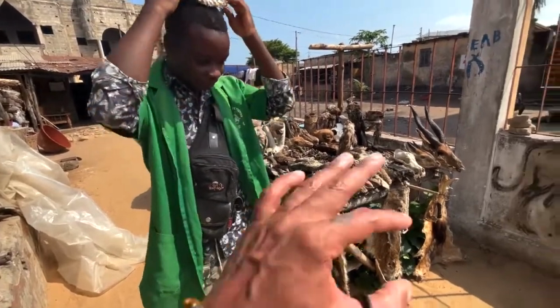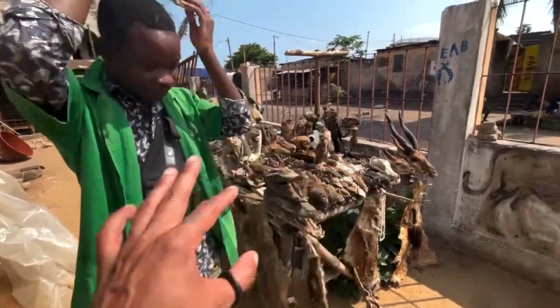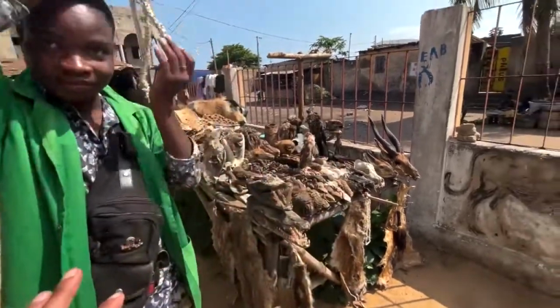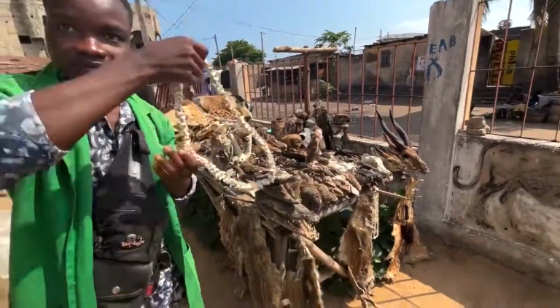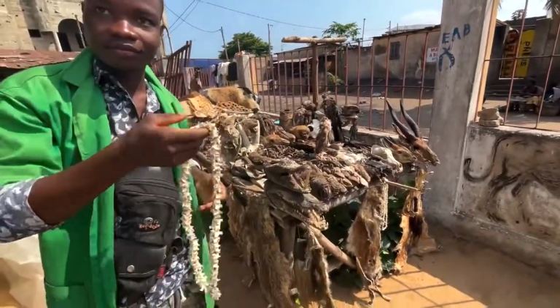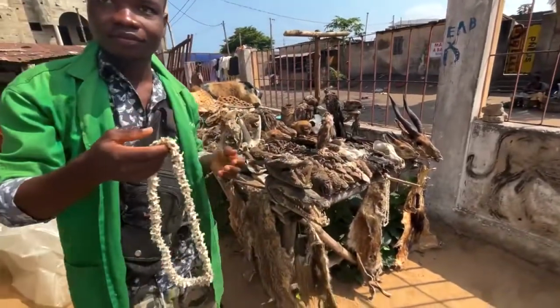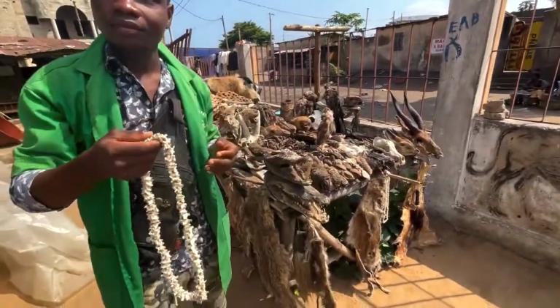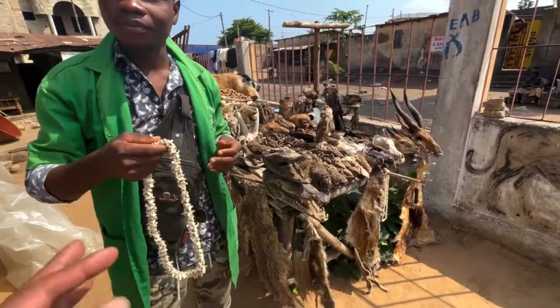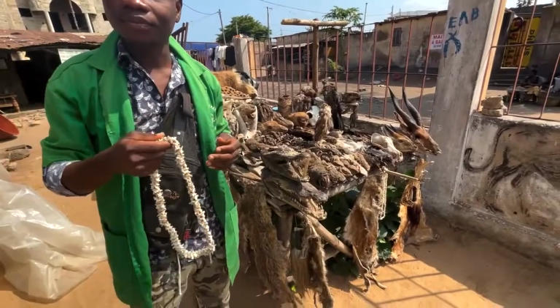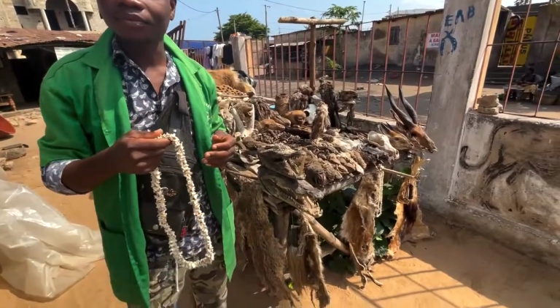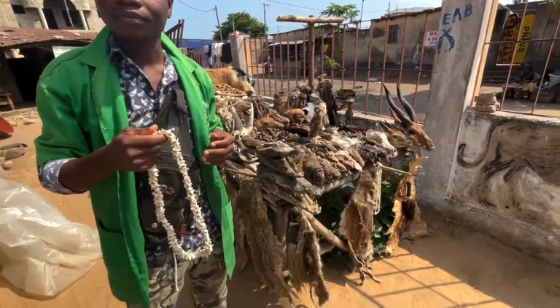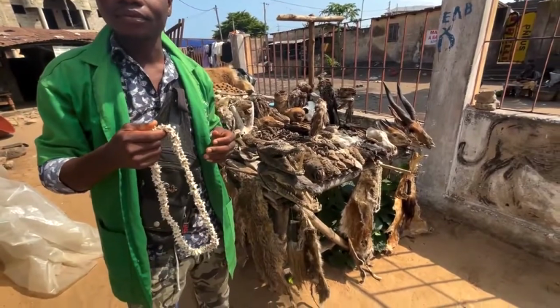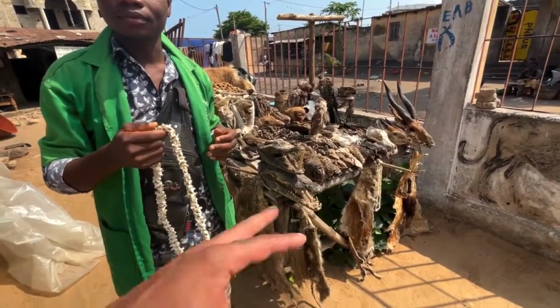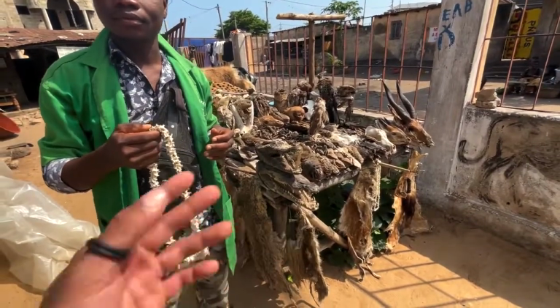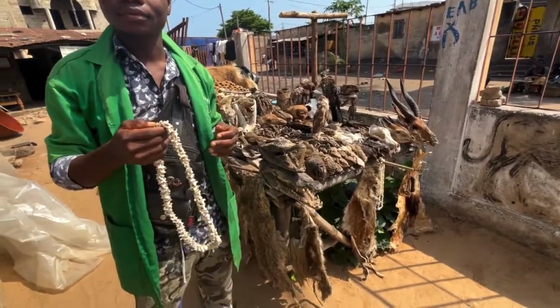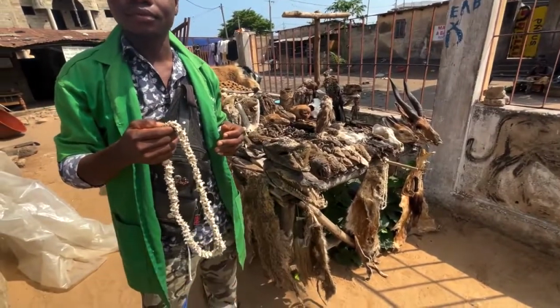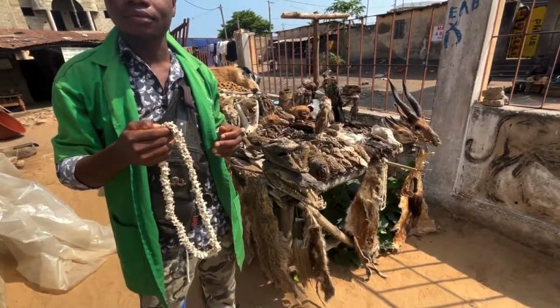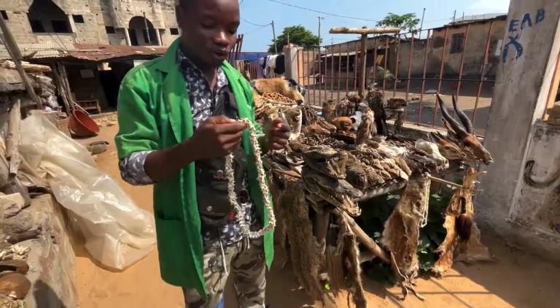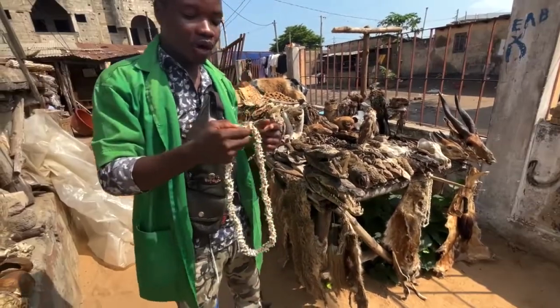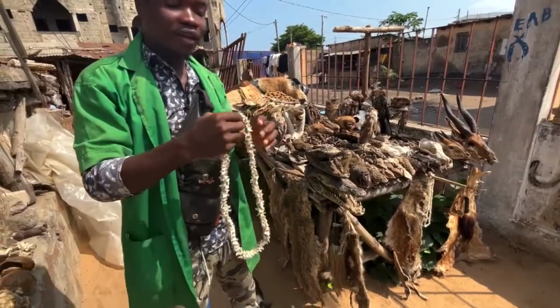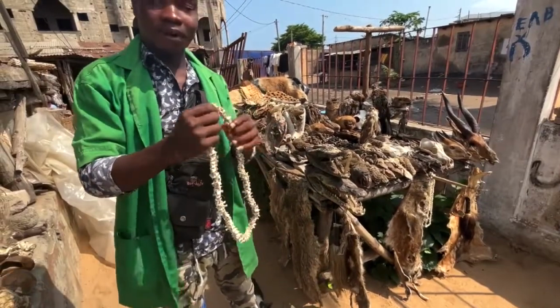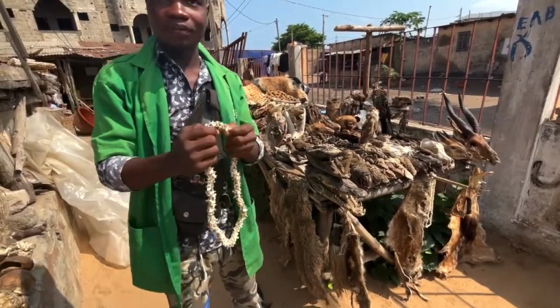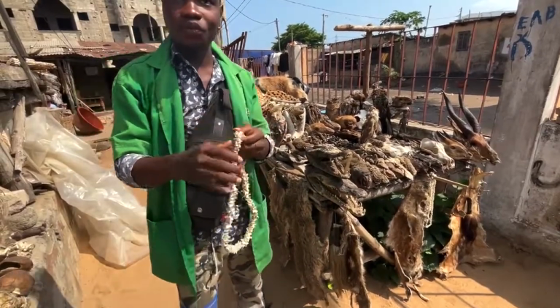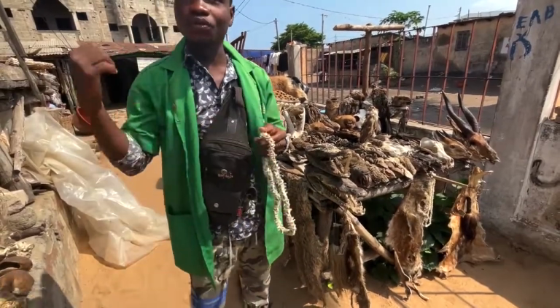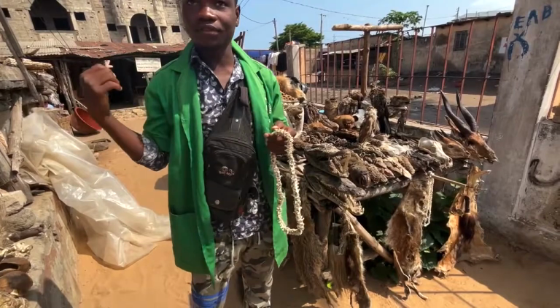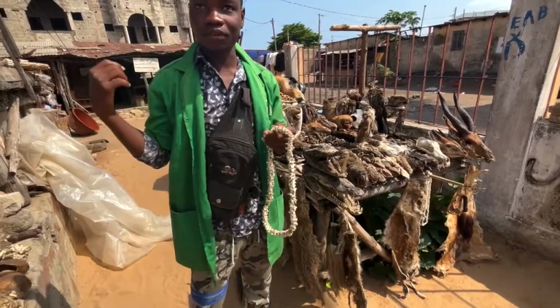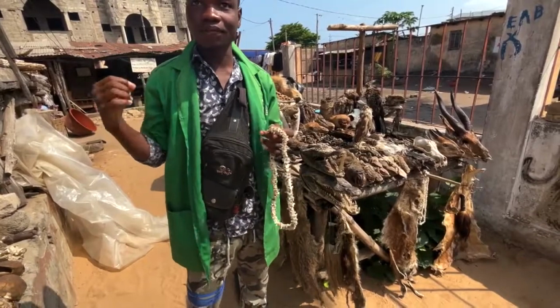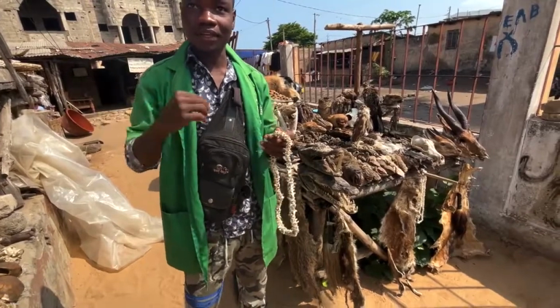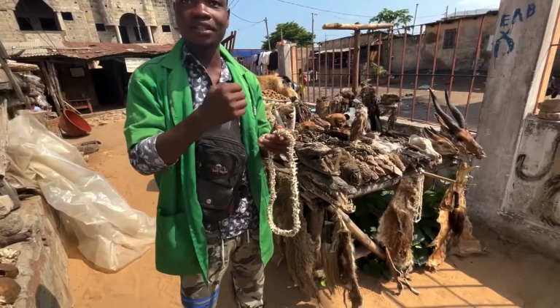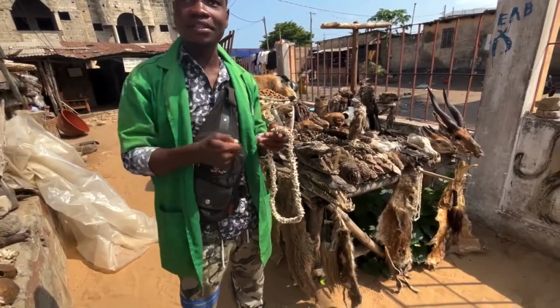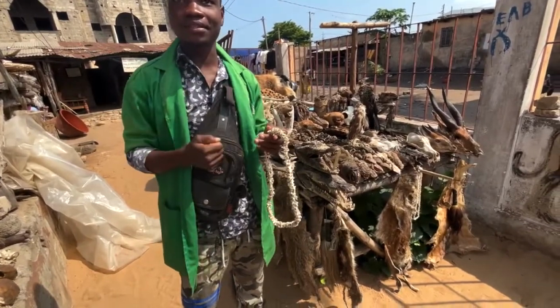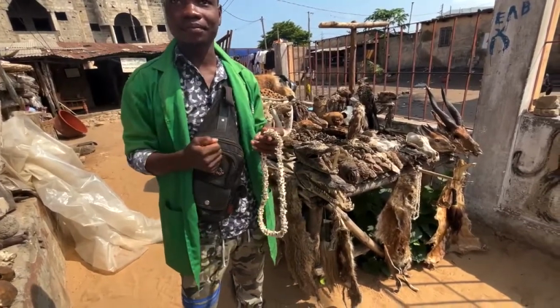Are these articles pre-blessed? Were they already blessed by a priest before you purchased them? I don't know. After they buy, you go to see the bodu place. Got it — and then you bless it.